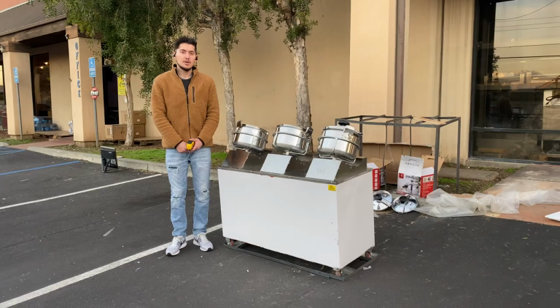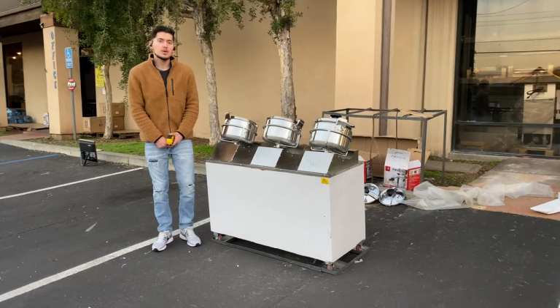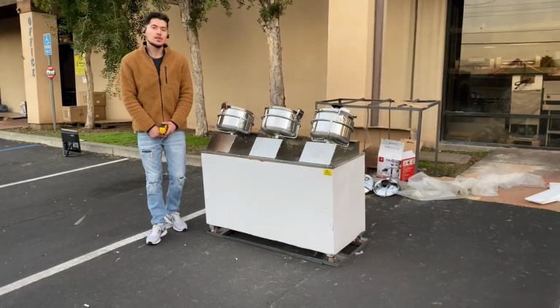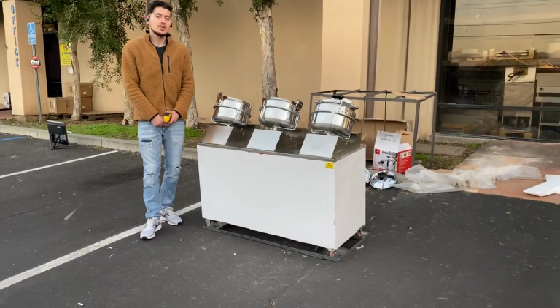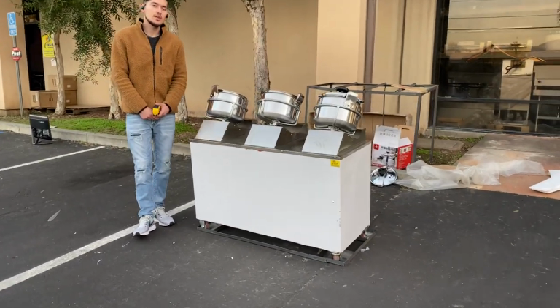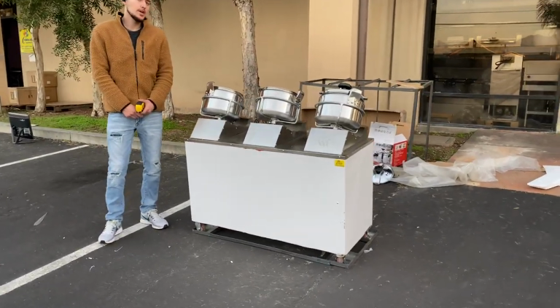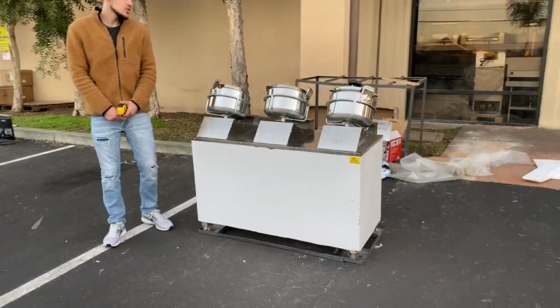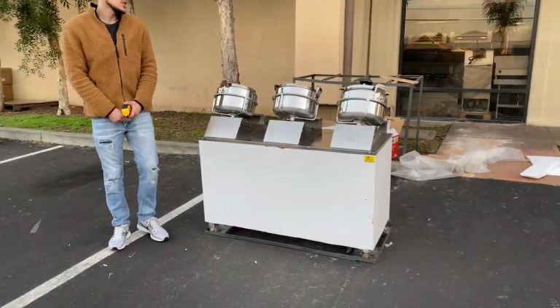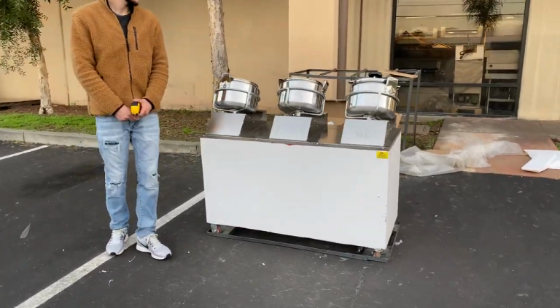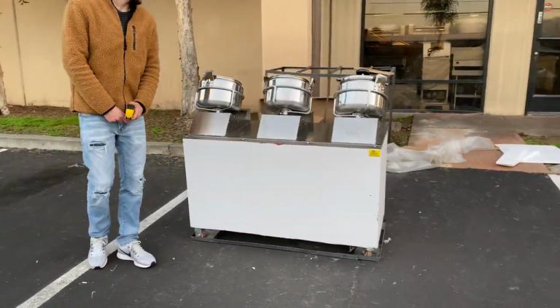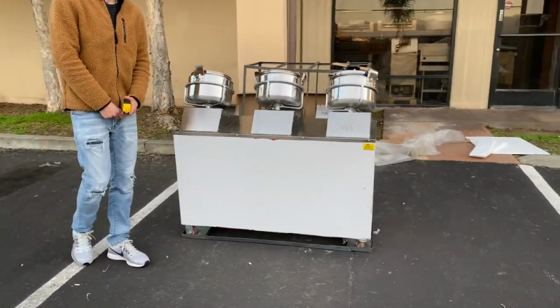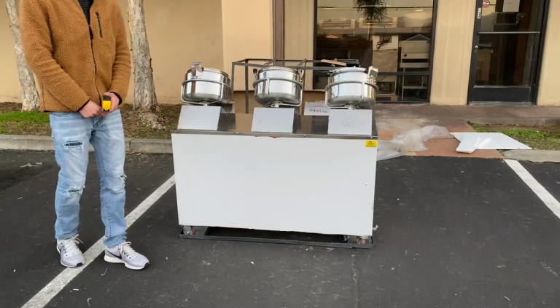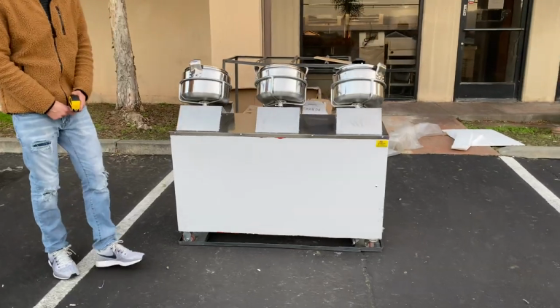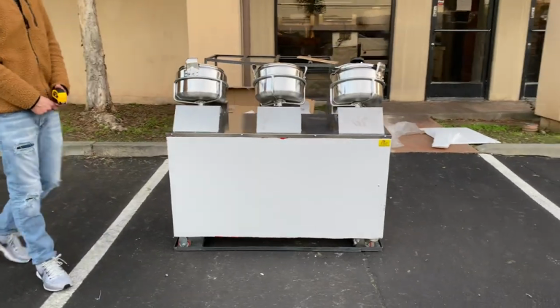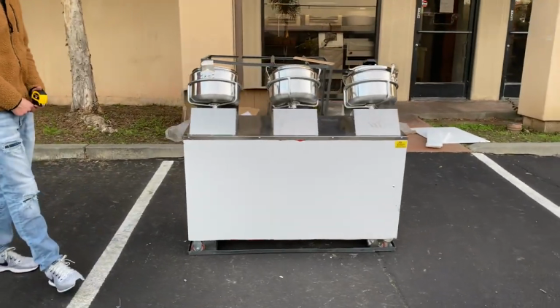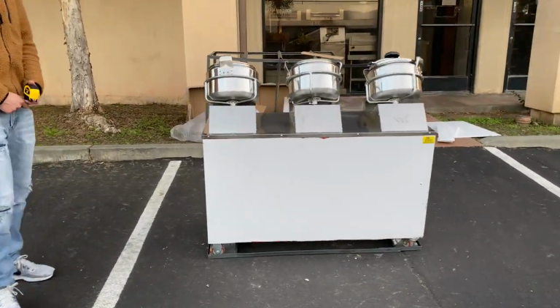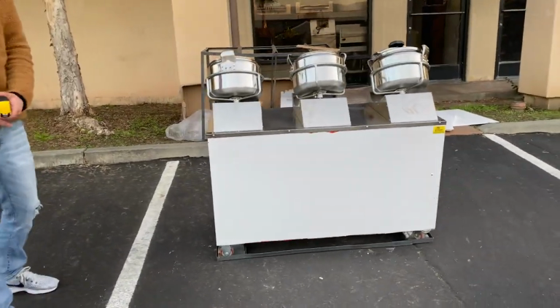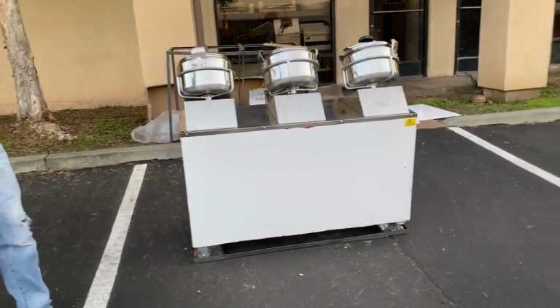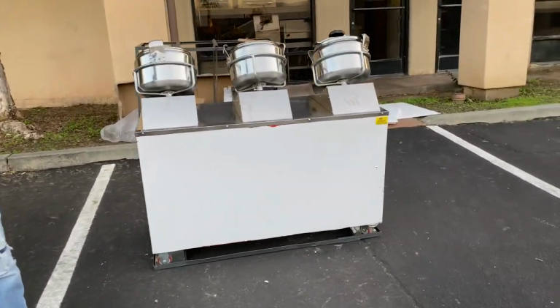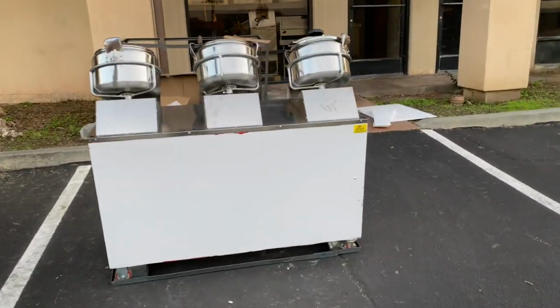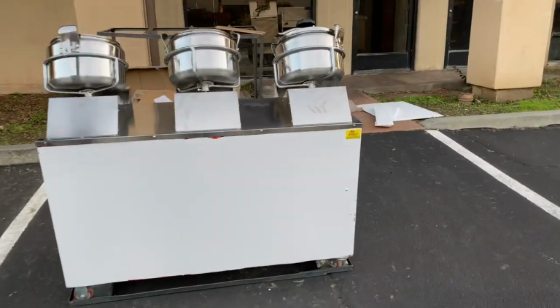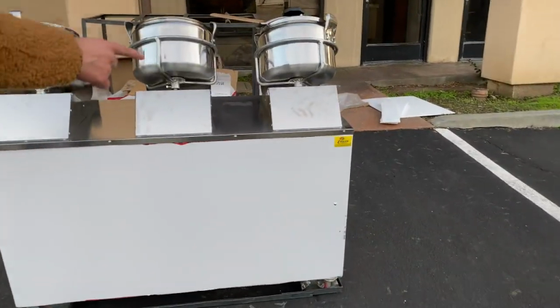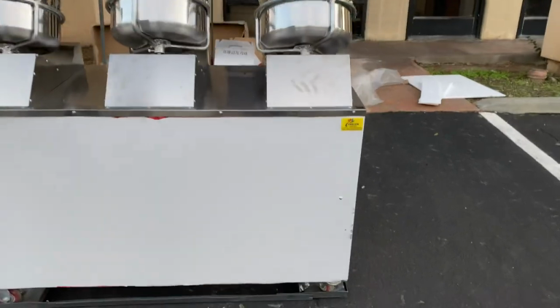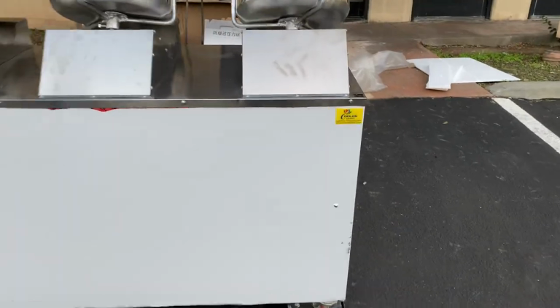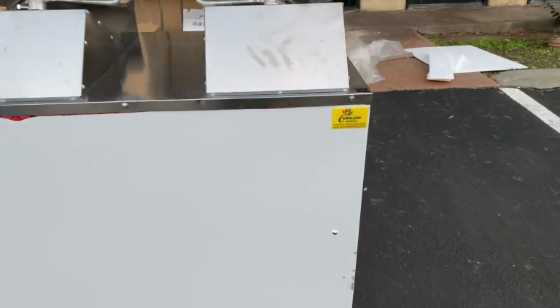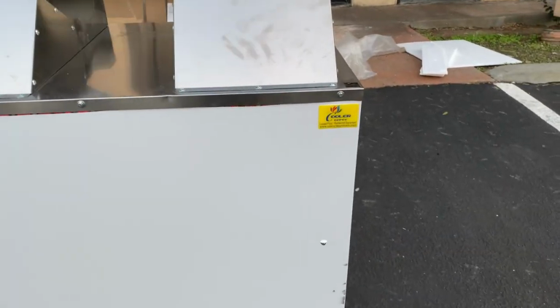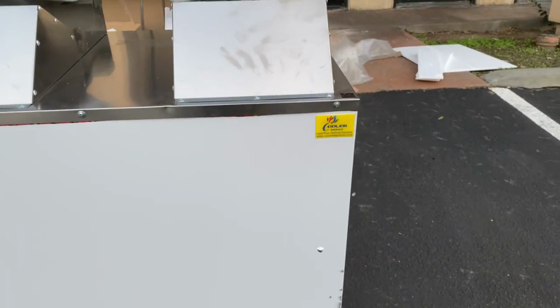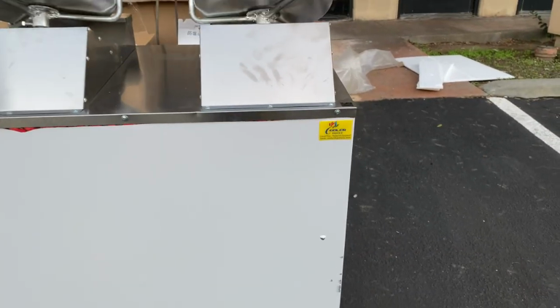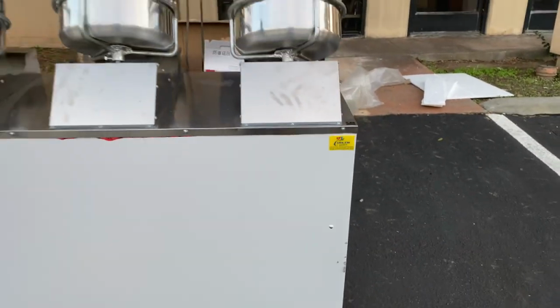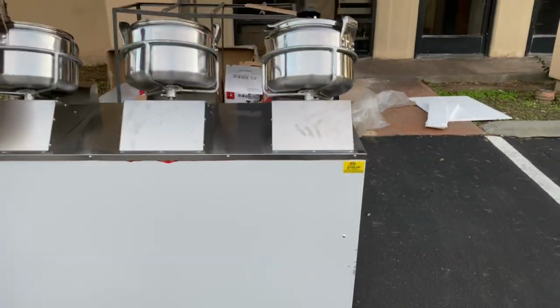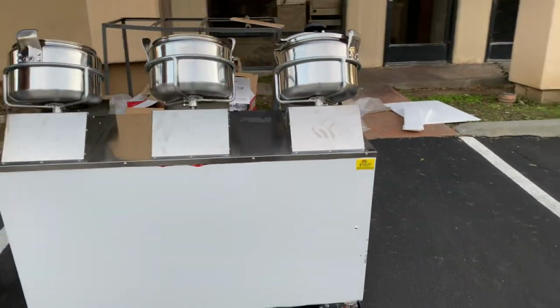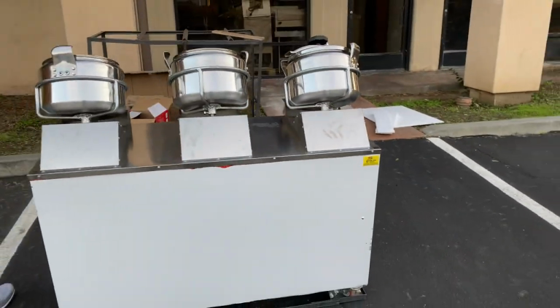Hello everybody, today we're going to go ahead and demonstrate to you one of our brand new items. We're going to be looking at our three-hole automatic Chinese wok. The brand on the unit is going to be our own company brand called Cooler Depot. You can take a look at the top right corner — we have a sticker with the brand on this unit.